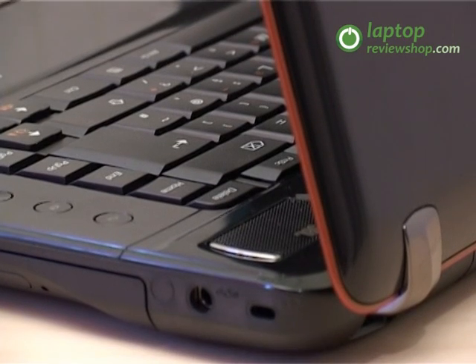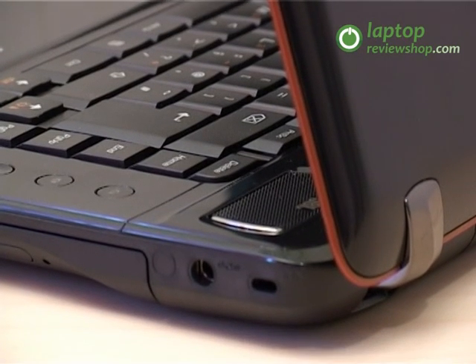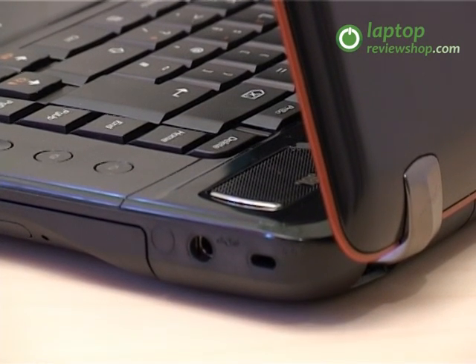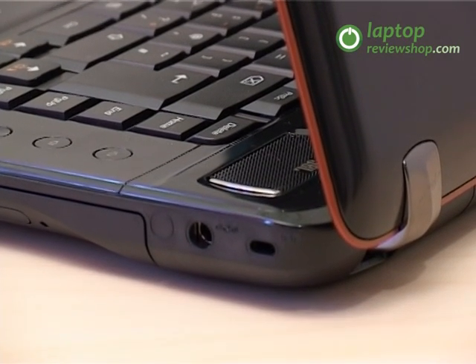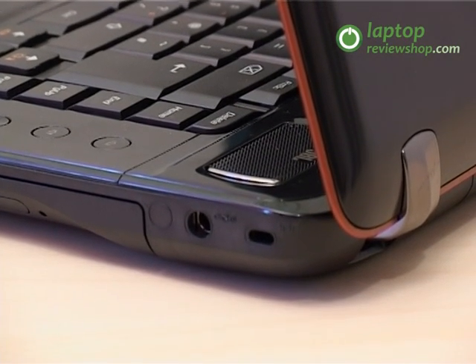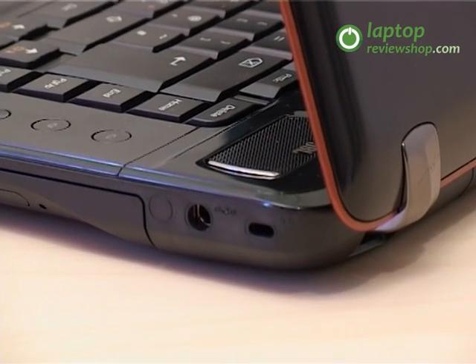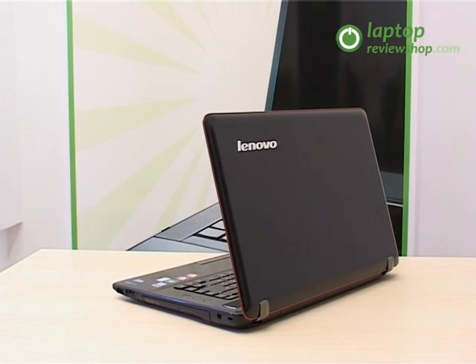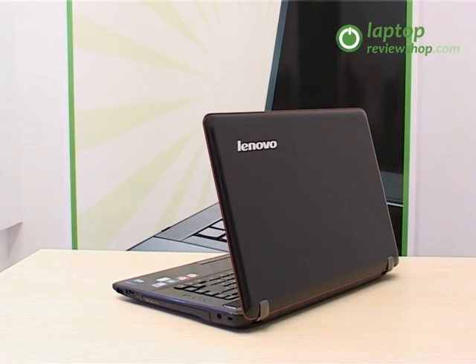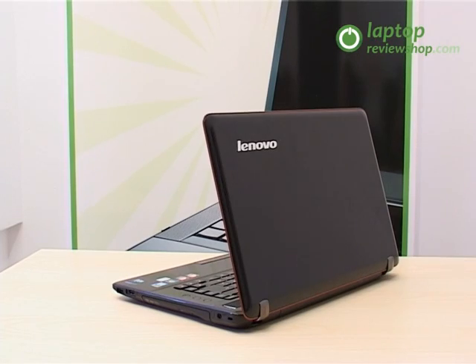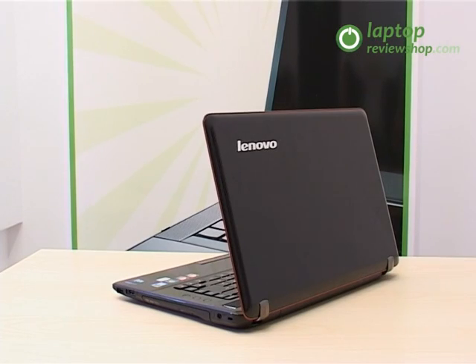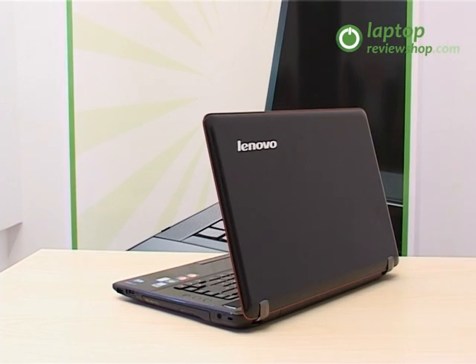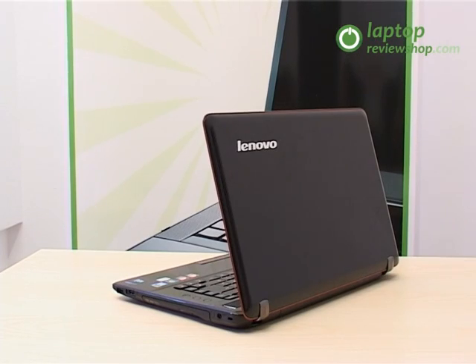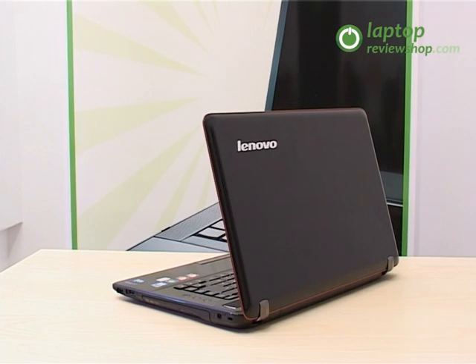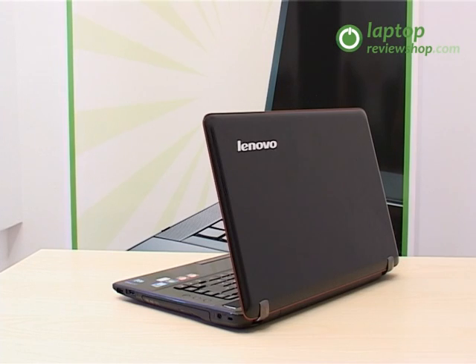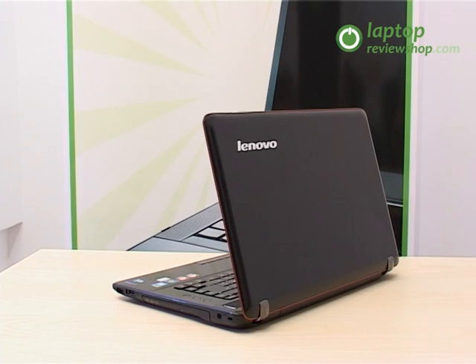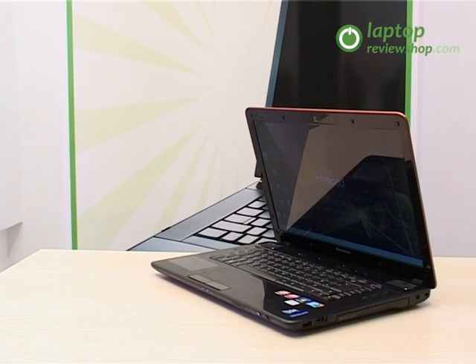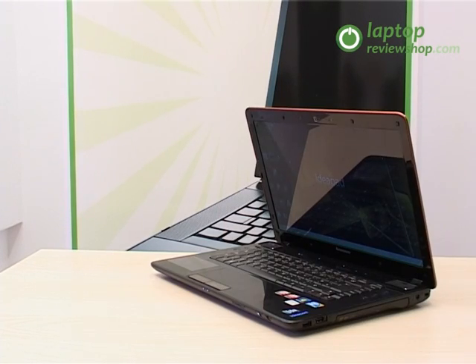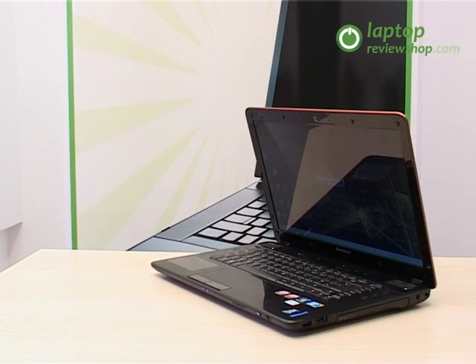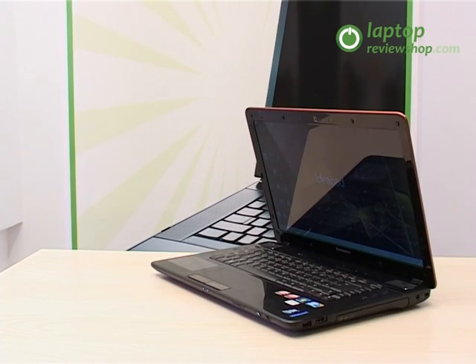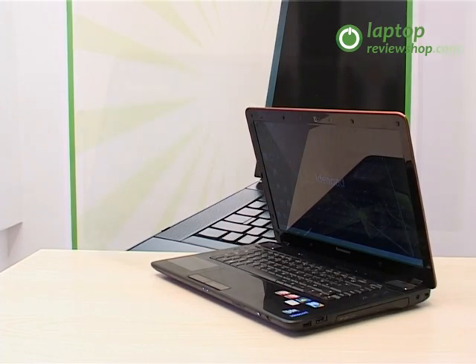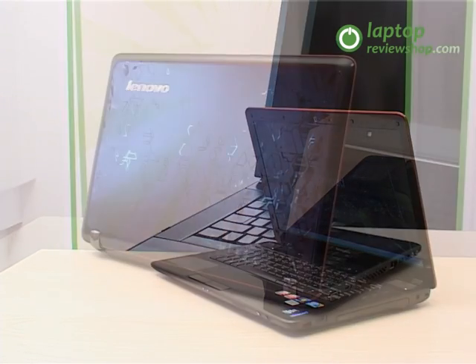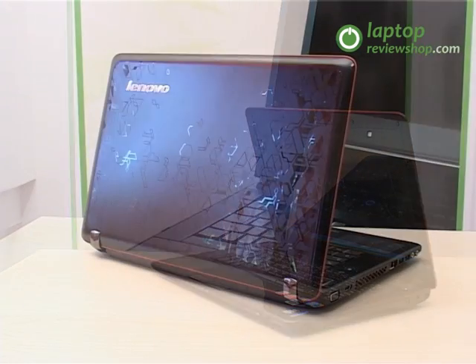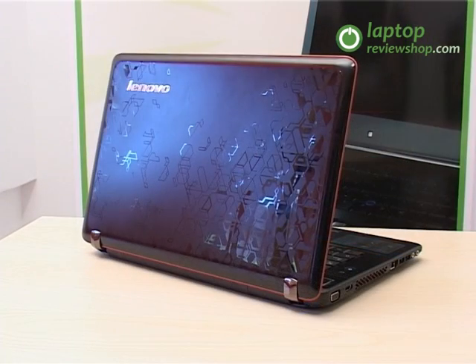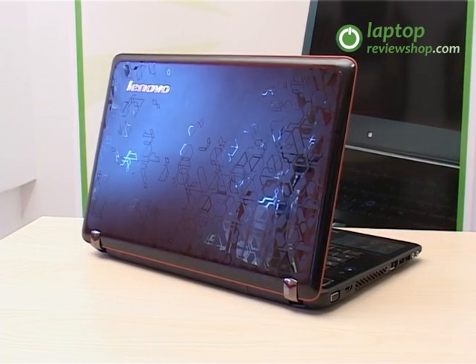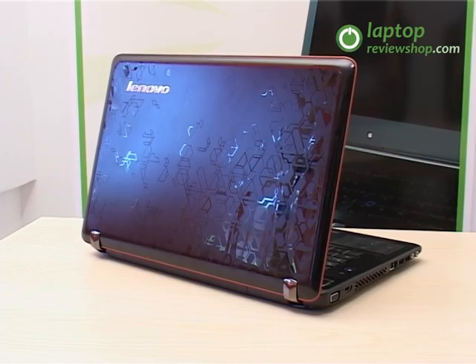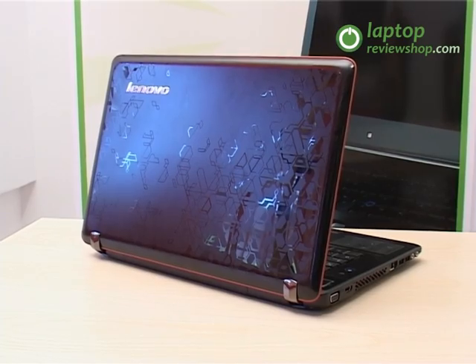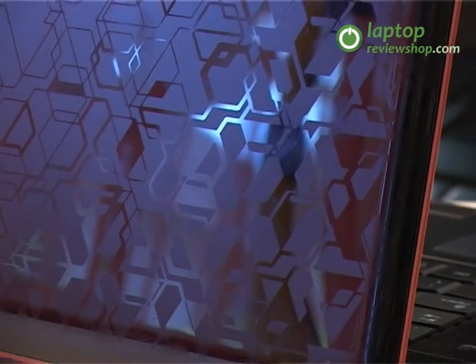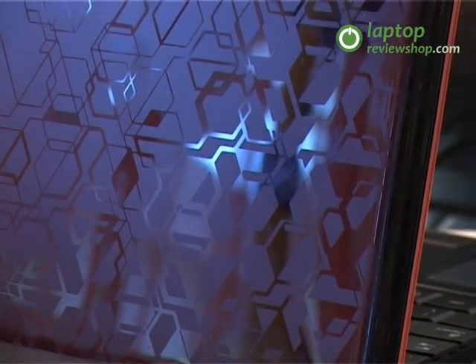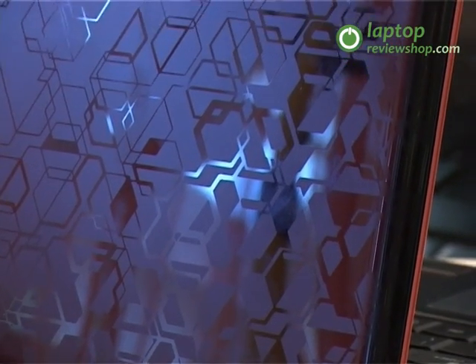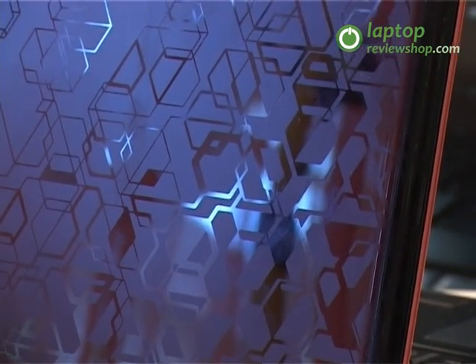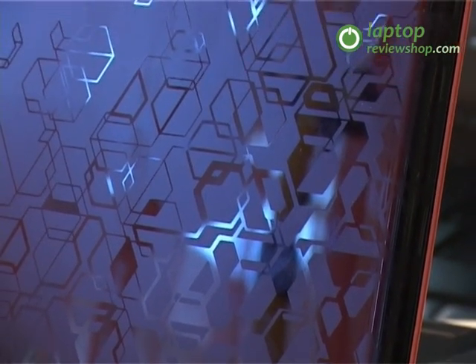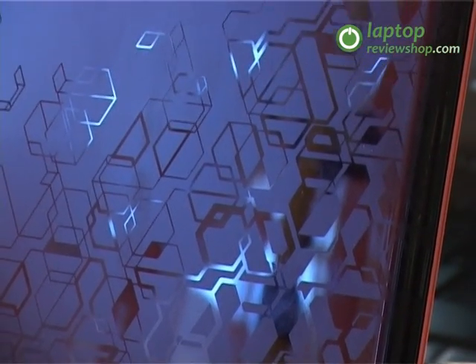With a design much alike the other Y-series machines, the IdeaPad Y560 offers sleek lines with ingrained inlay geometric patterns in complementary colors and a rigid frame that keeps it all together.